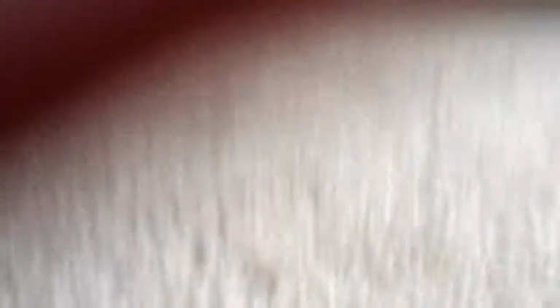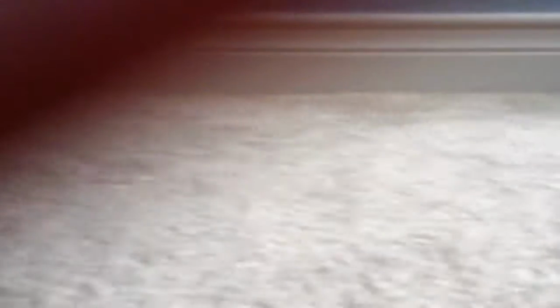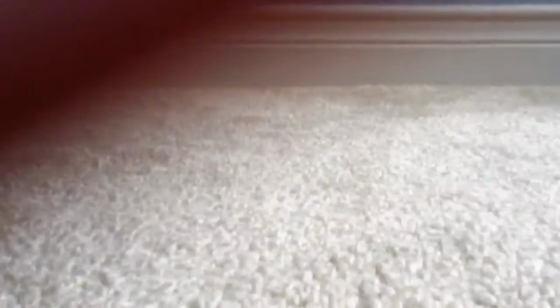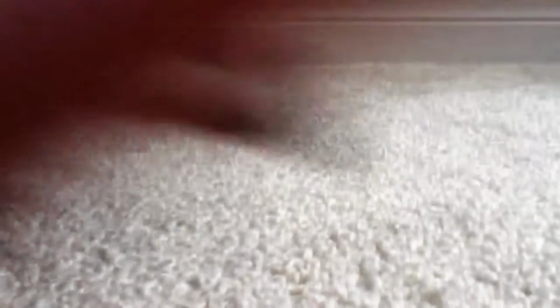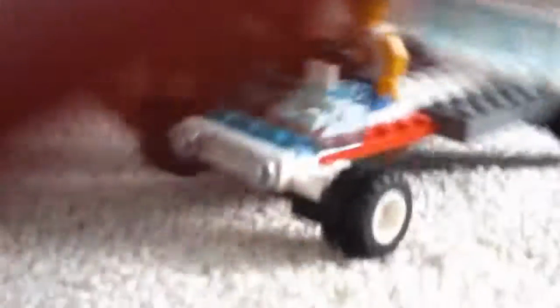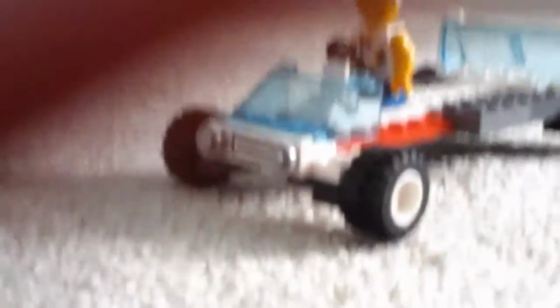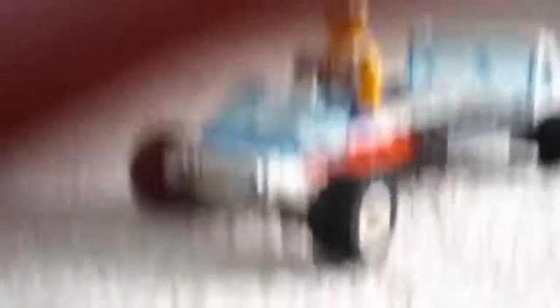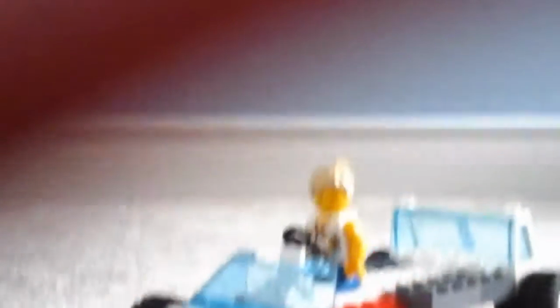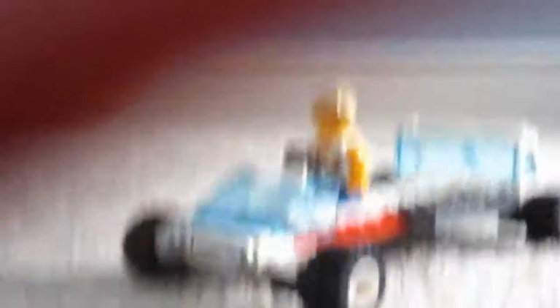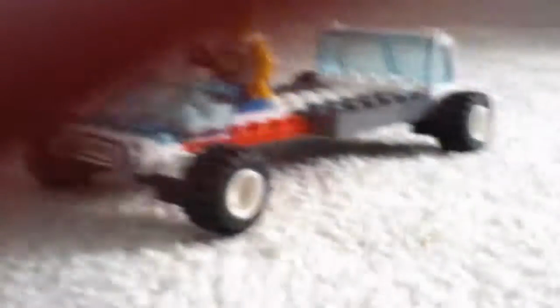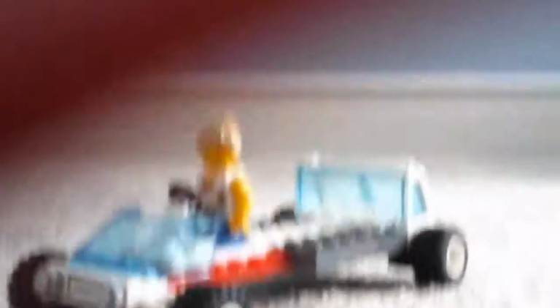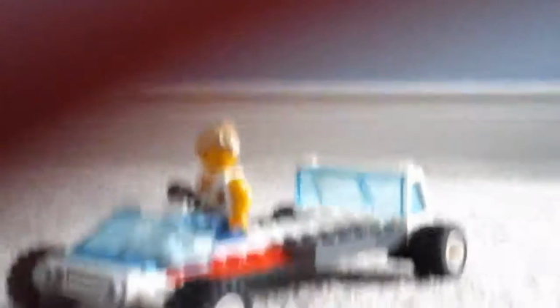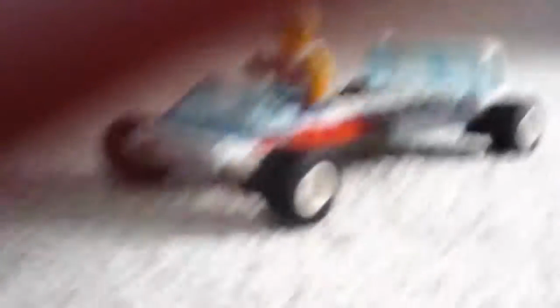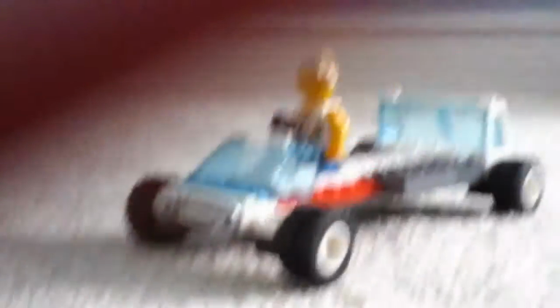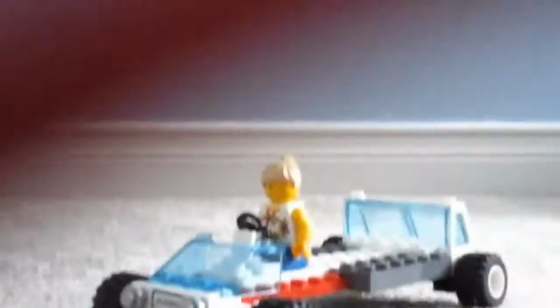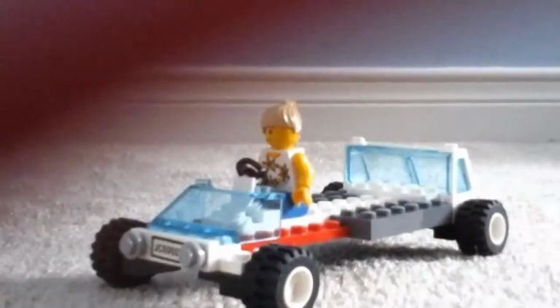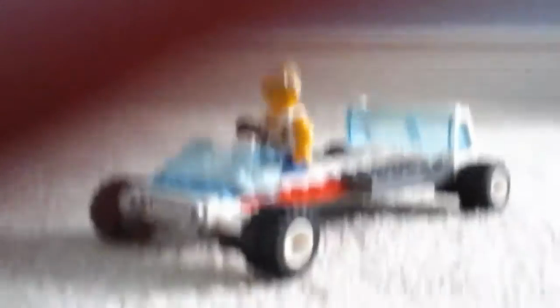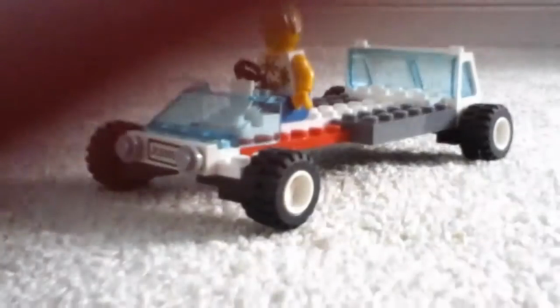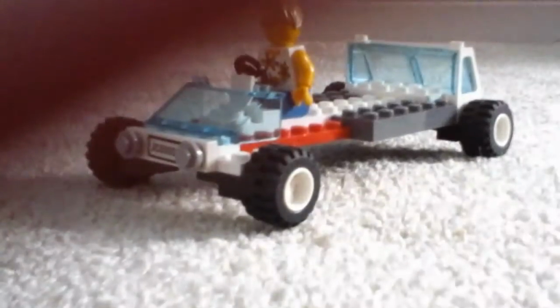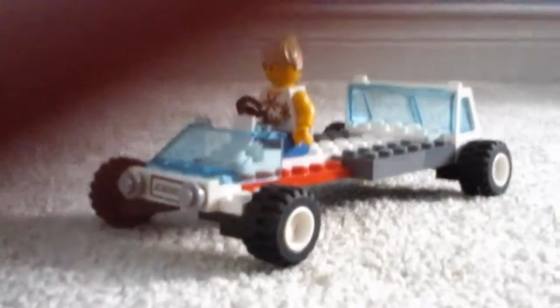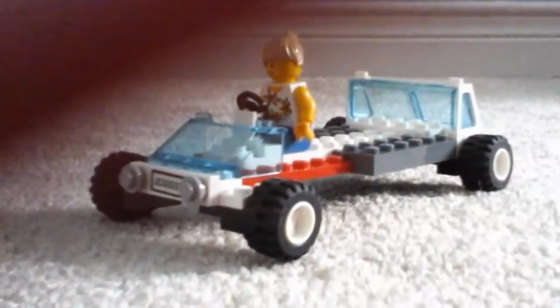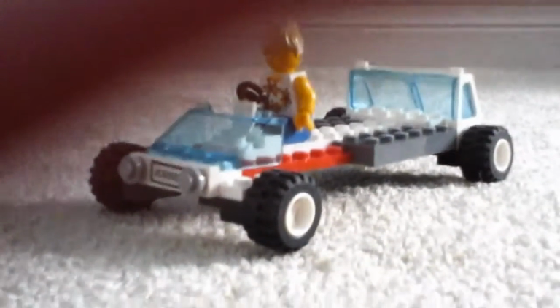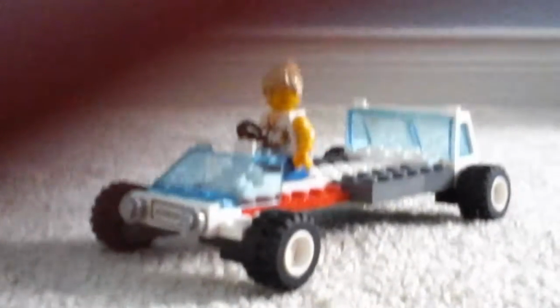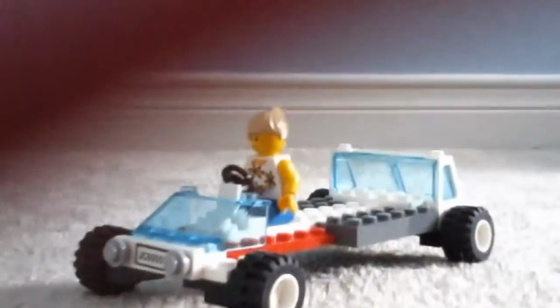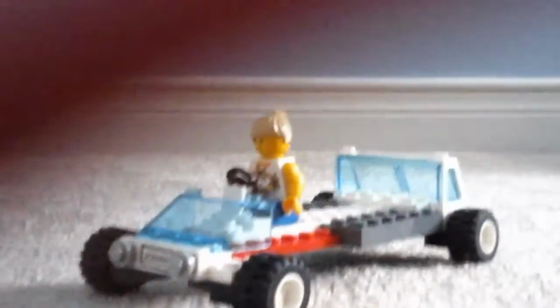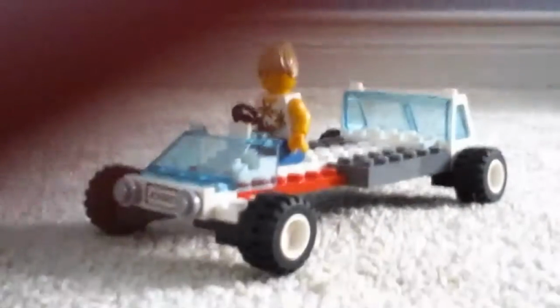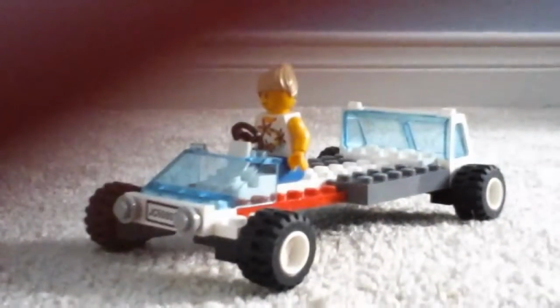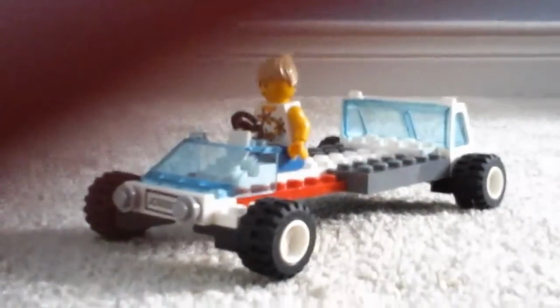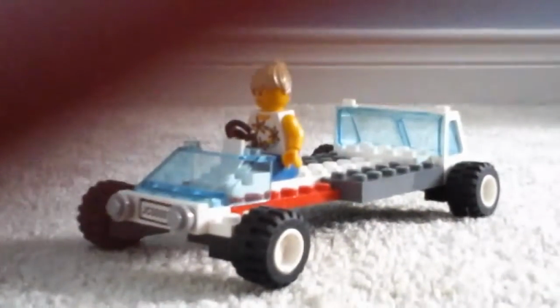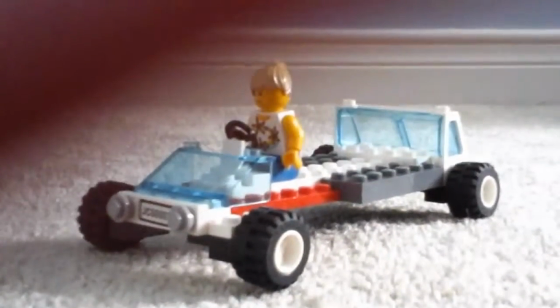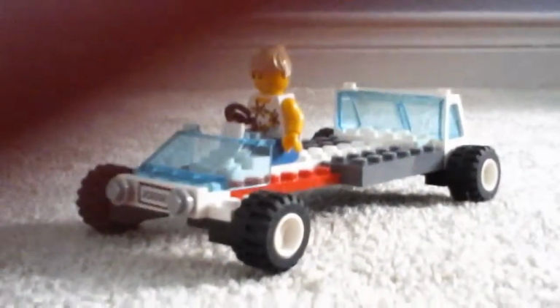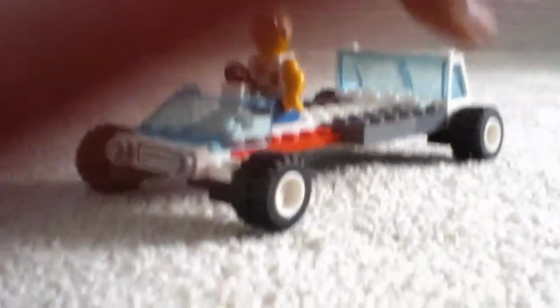So now for the second car. This is actually a girl's car, and as you may know, it's longer than the guy's car, so it looks pretty cool.